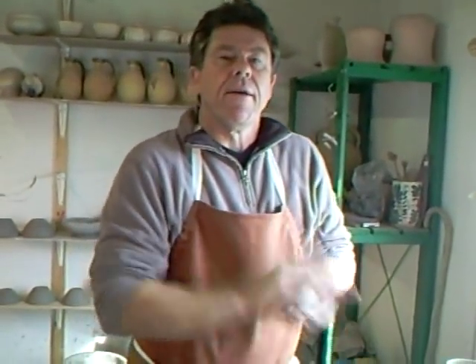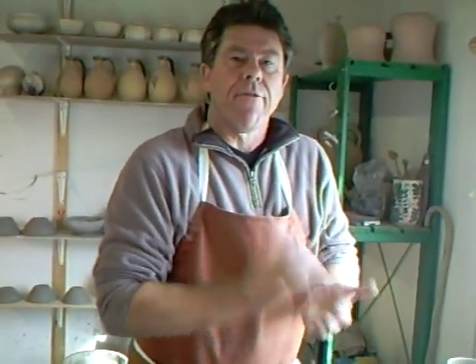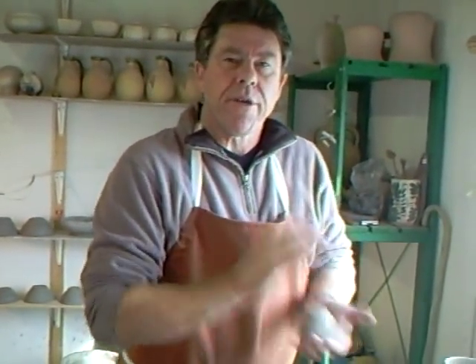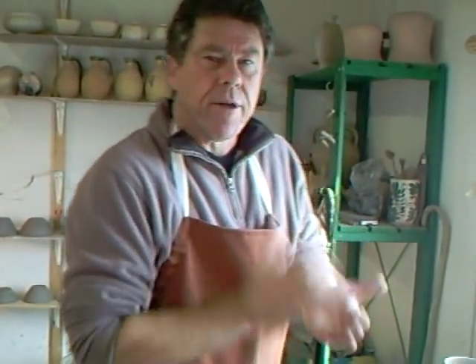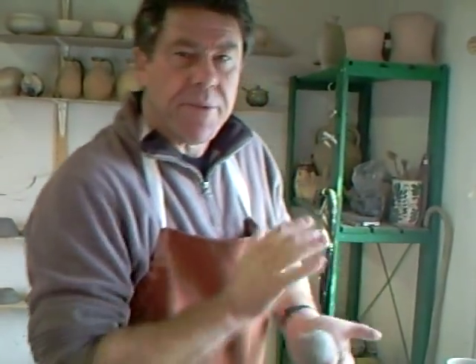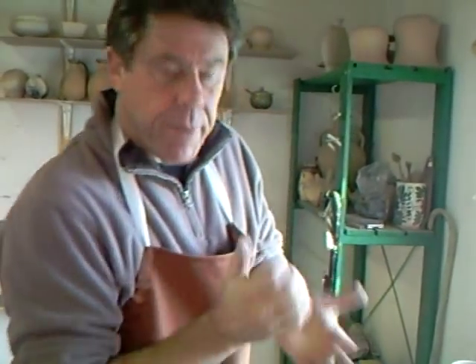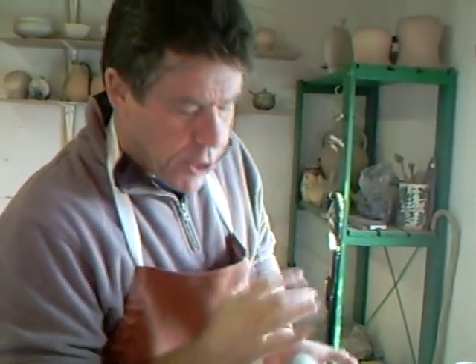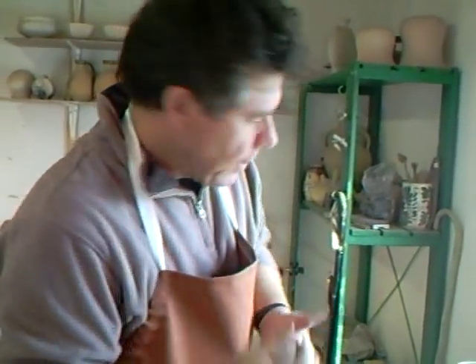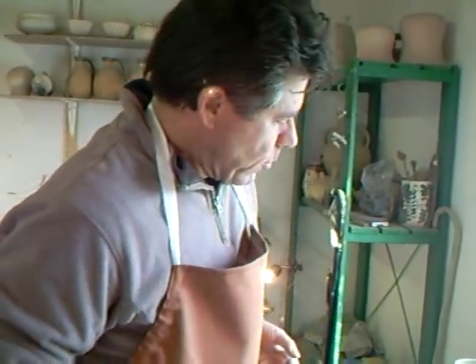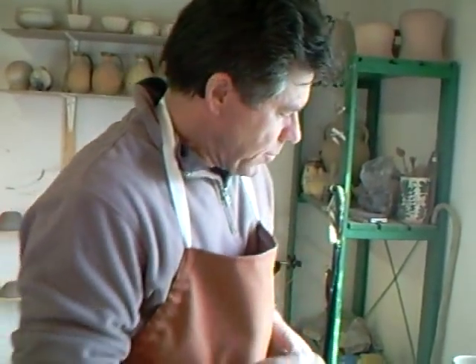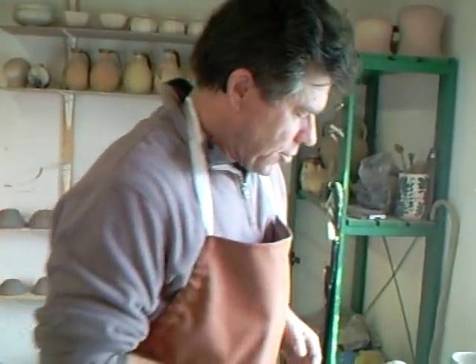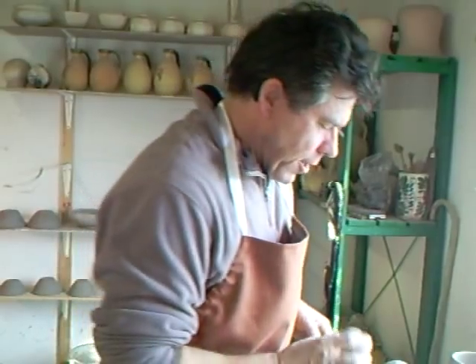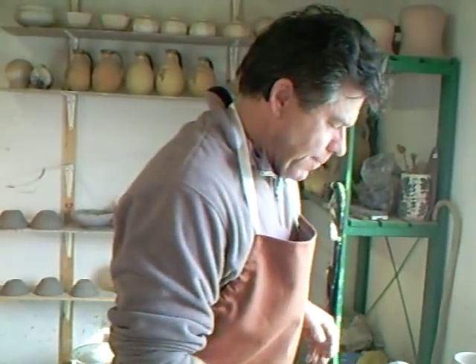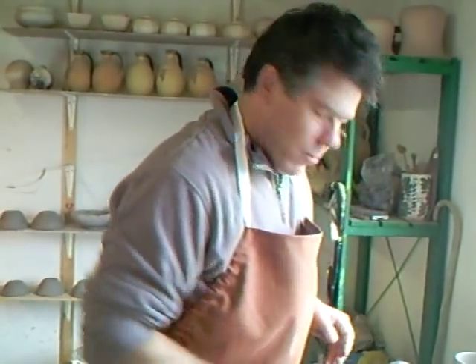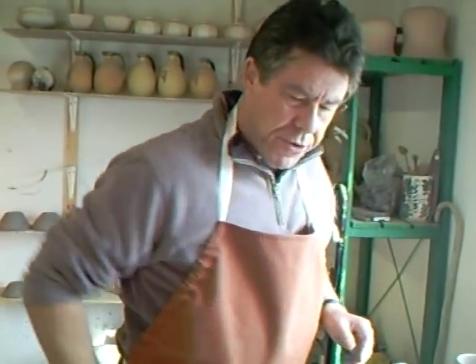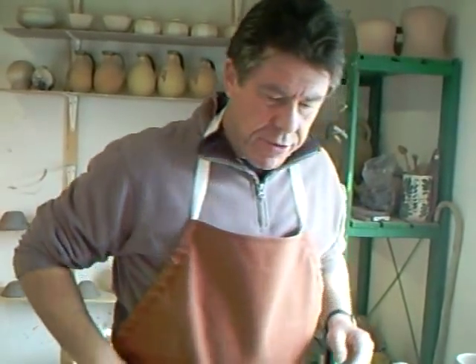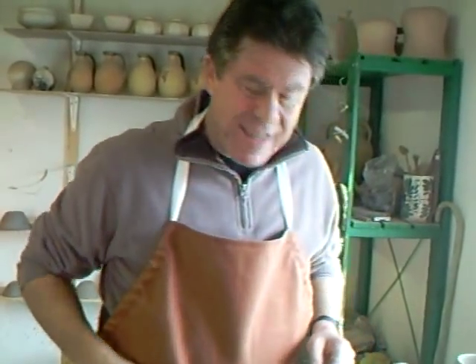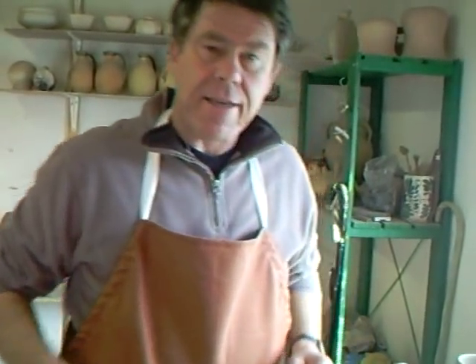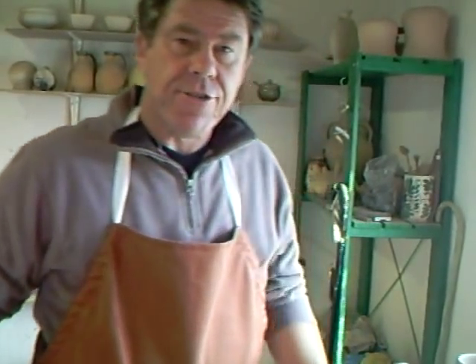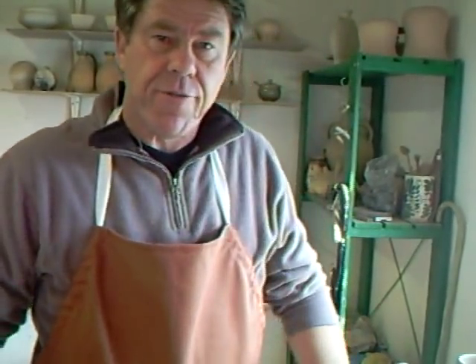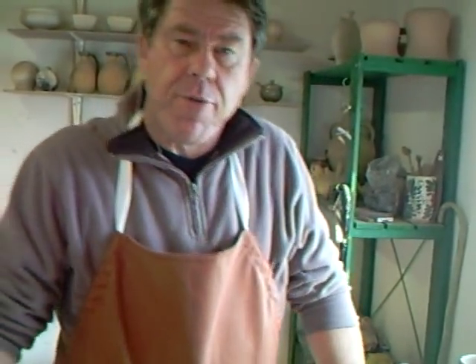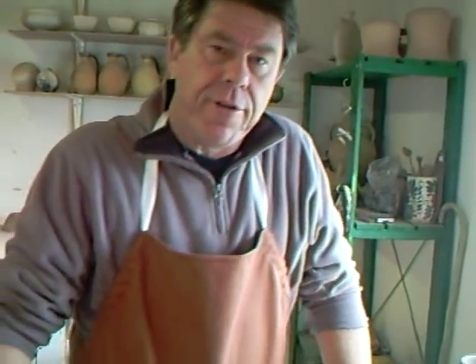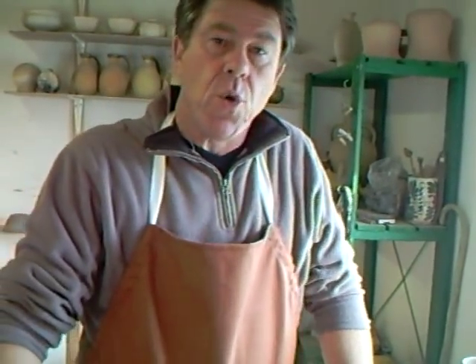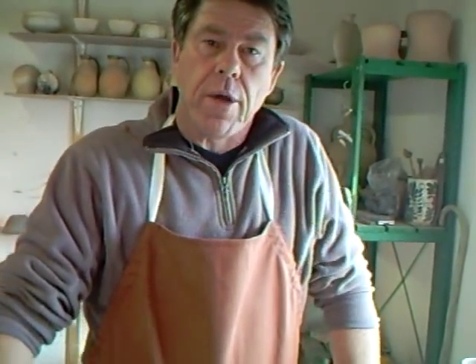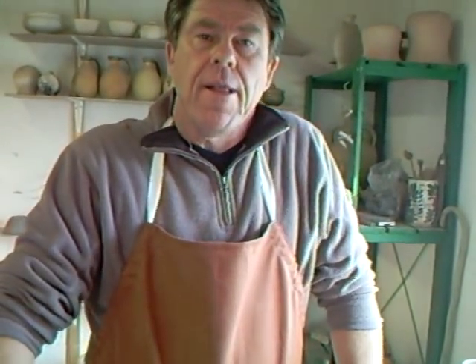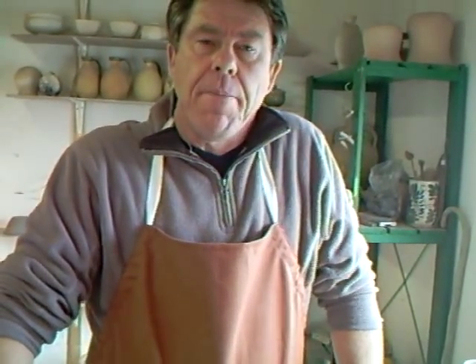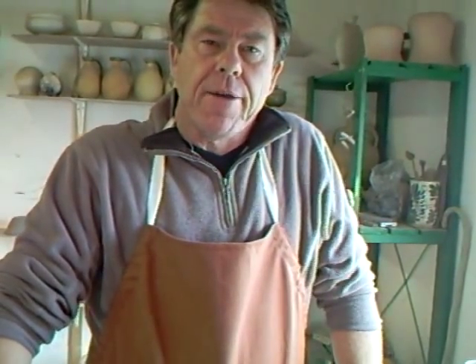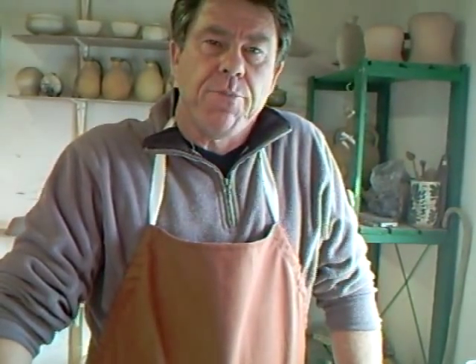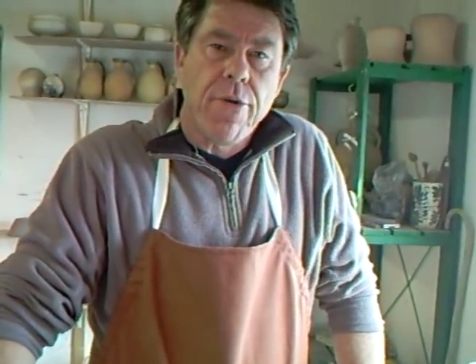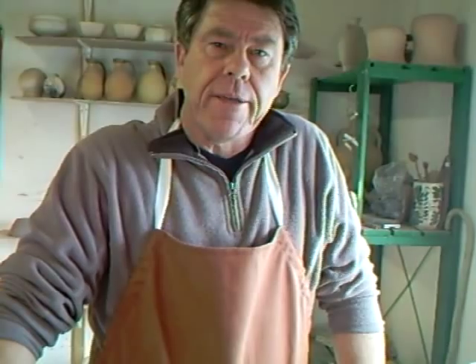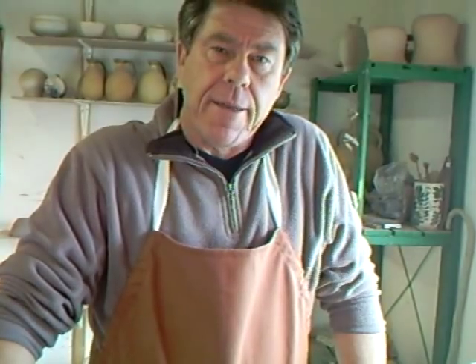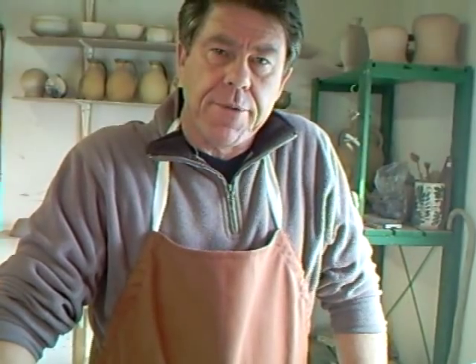Hello everybody and welcome. I'm Simon Leach. Welcome to the studio. What I want to do today is just very briefly talk about pouring lips.